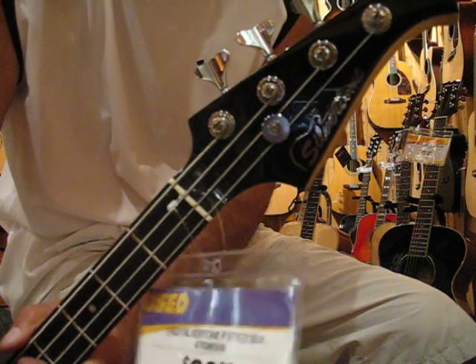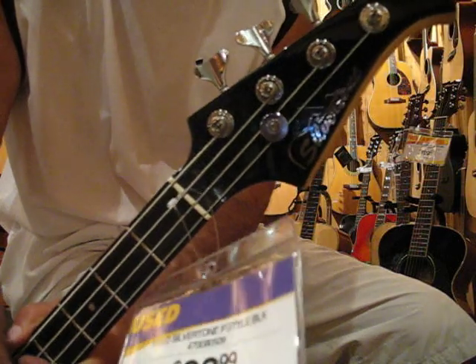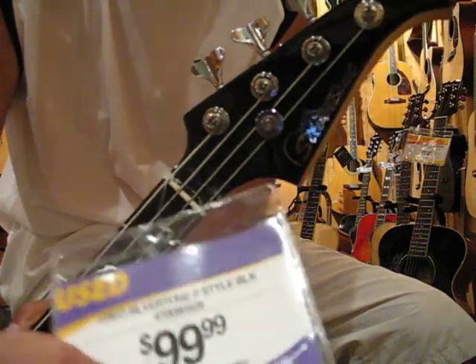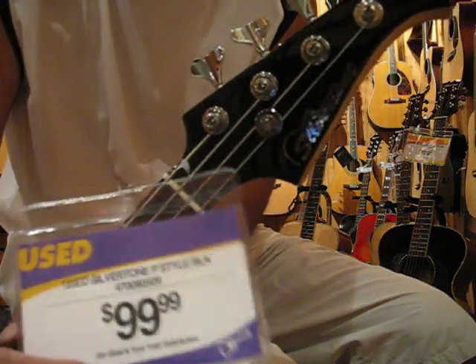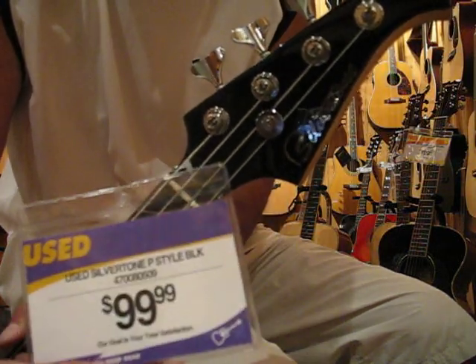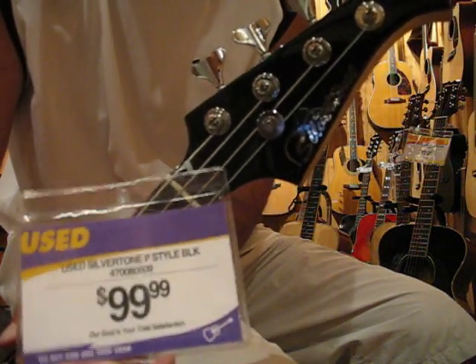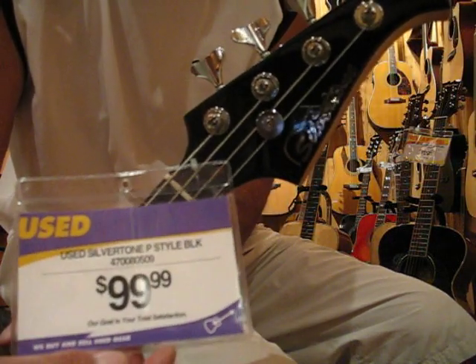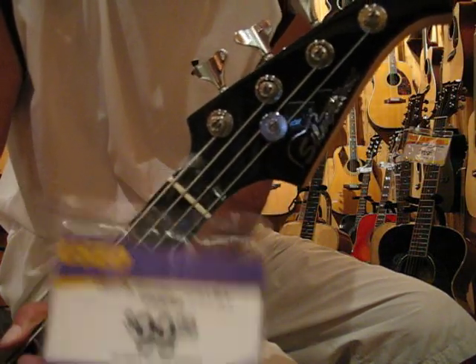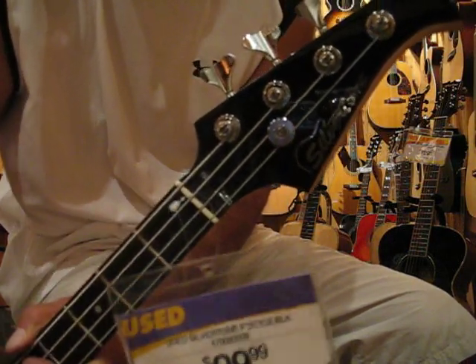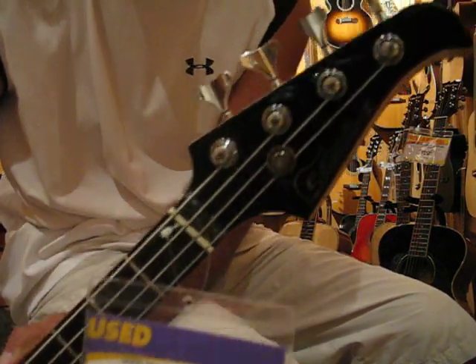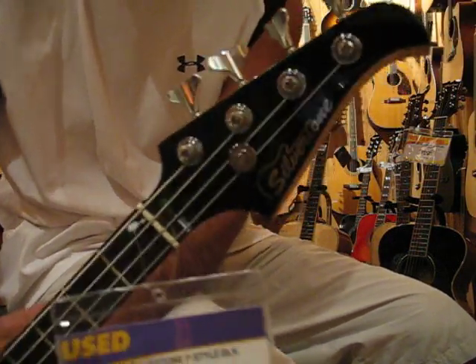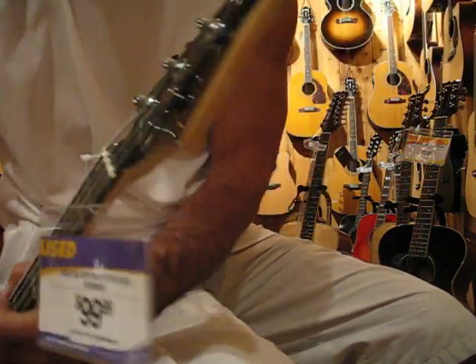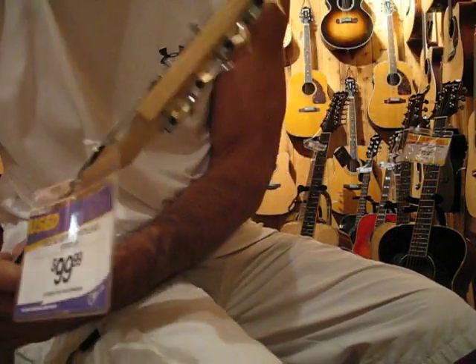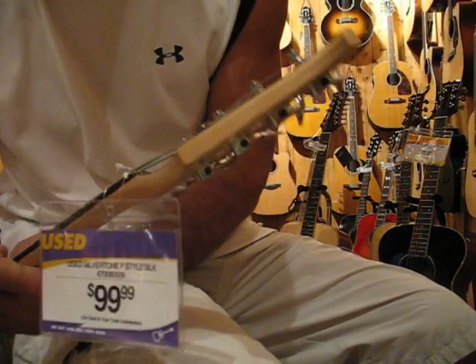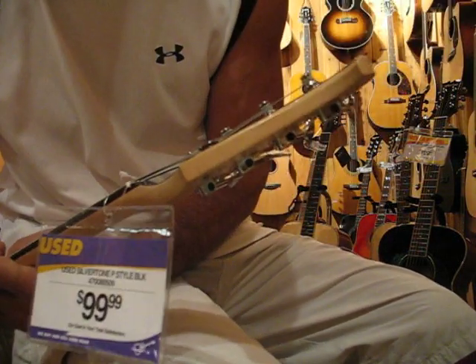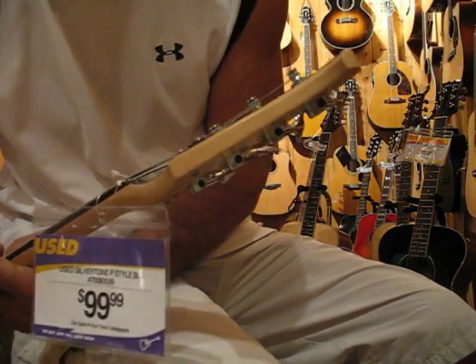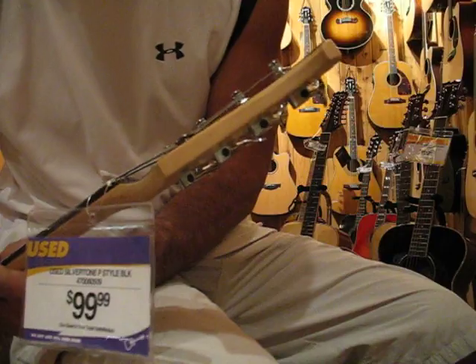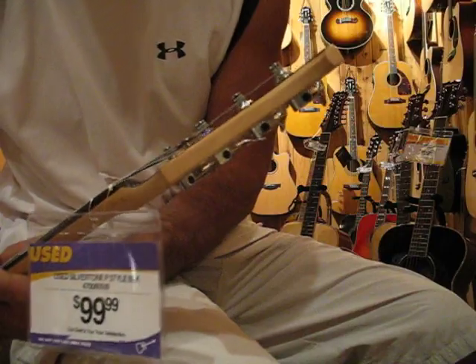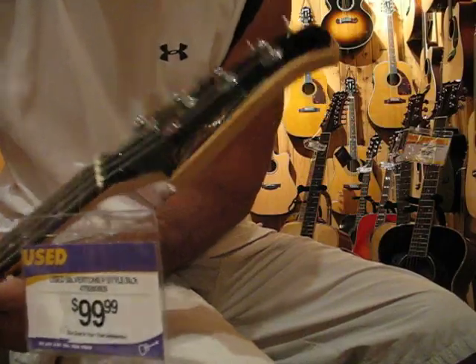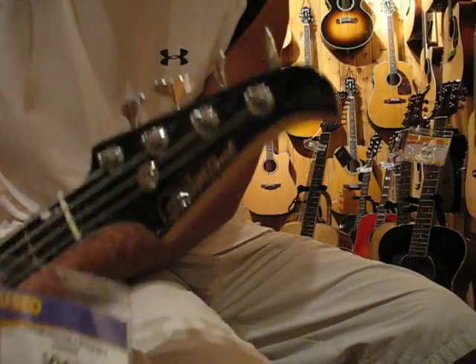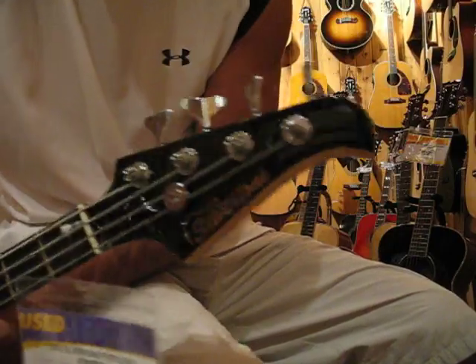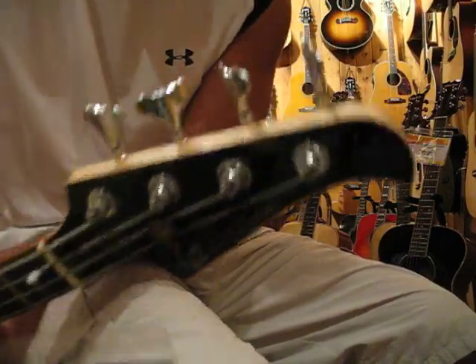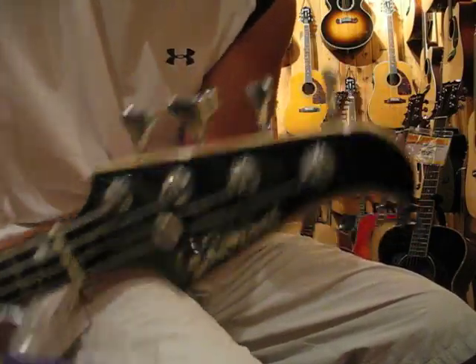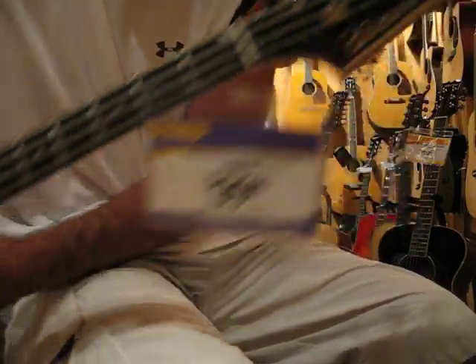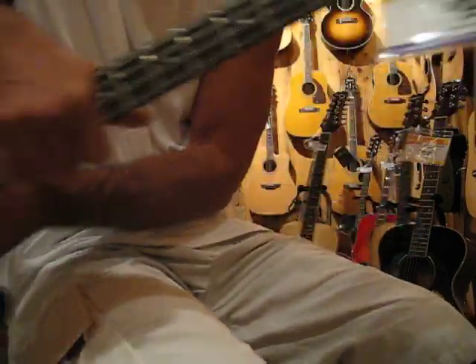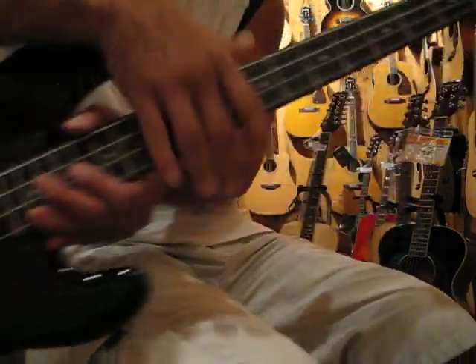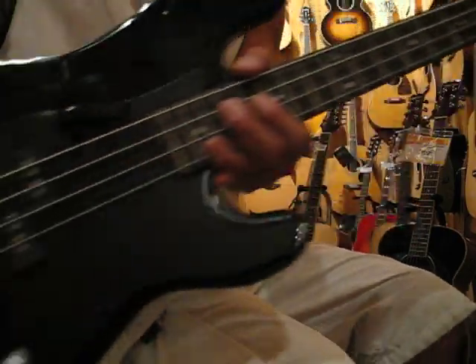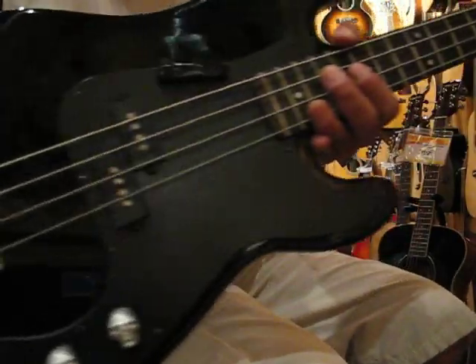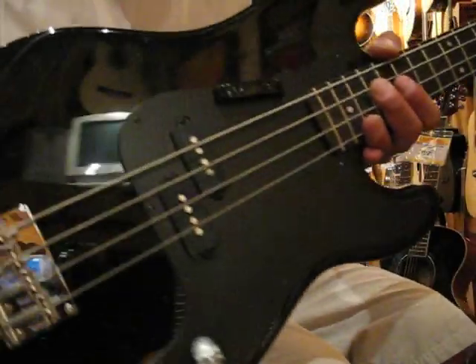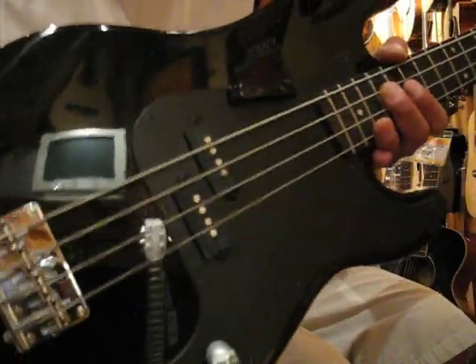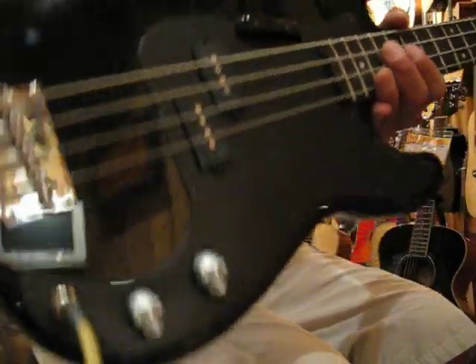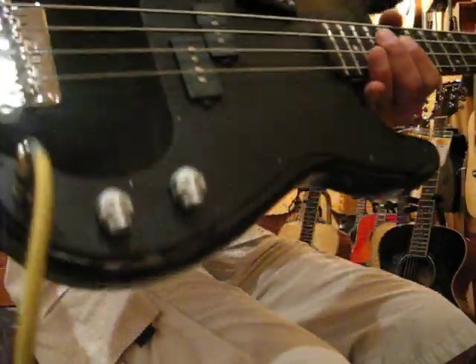Hey people, here's the deal of the day. $99 4-Stream. What is it? Silvertone or something? I've never heard of it. You never know what comes in this place.